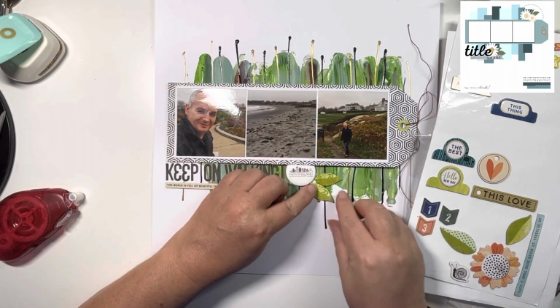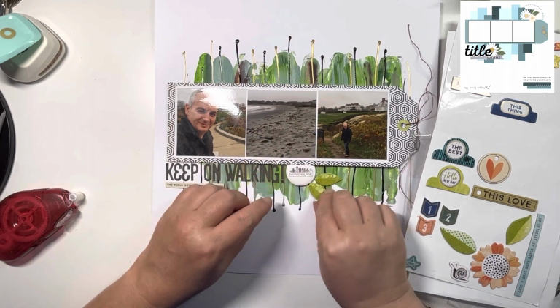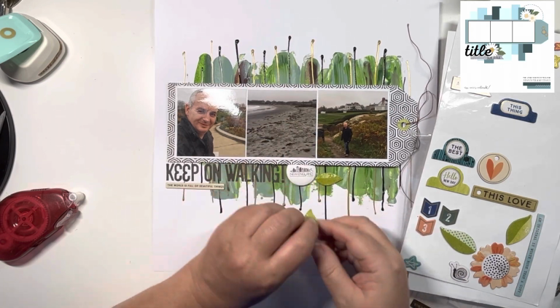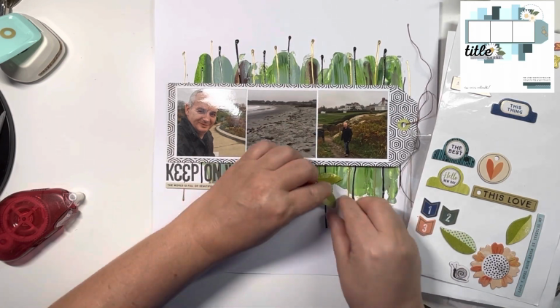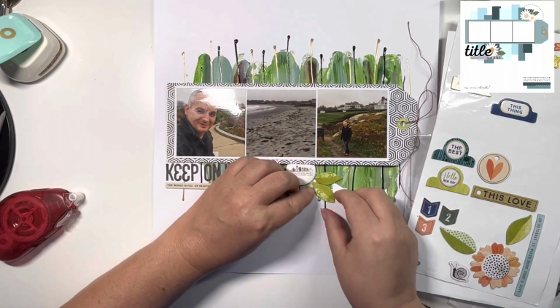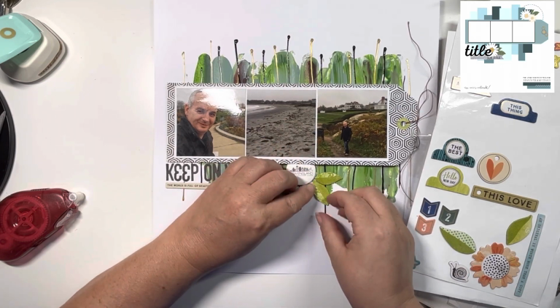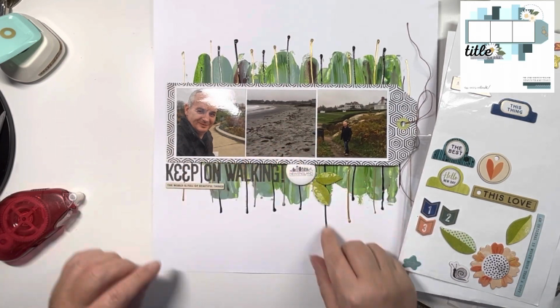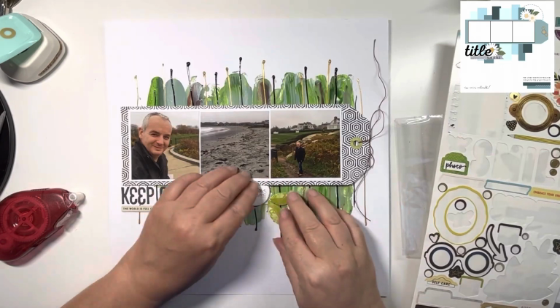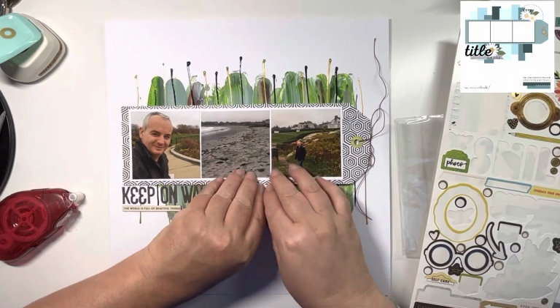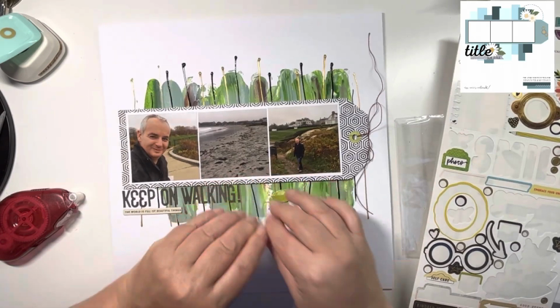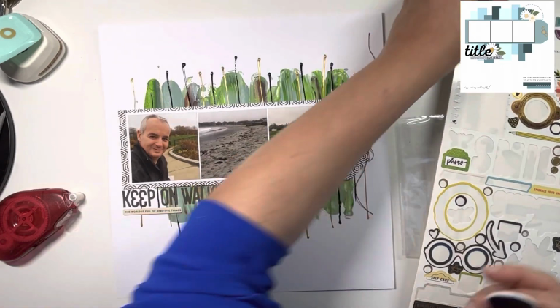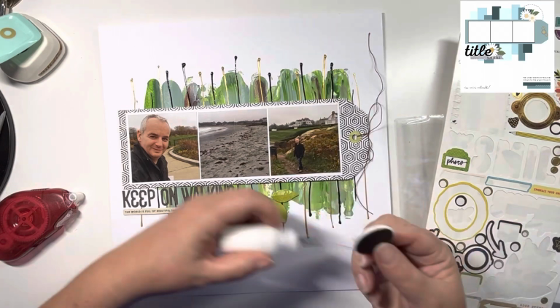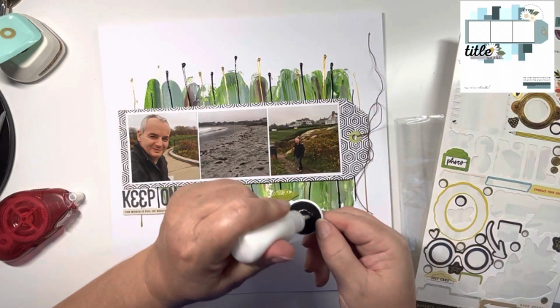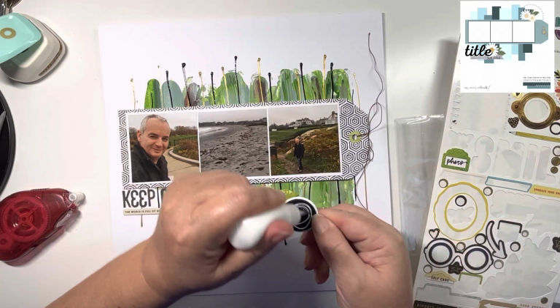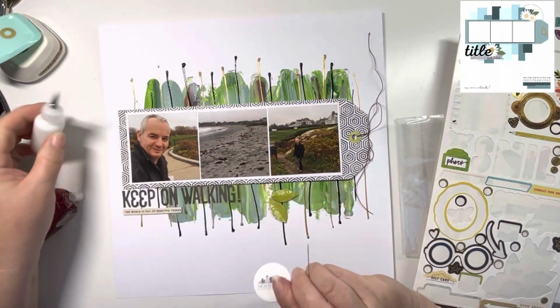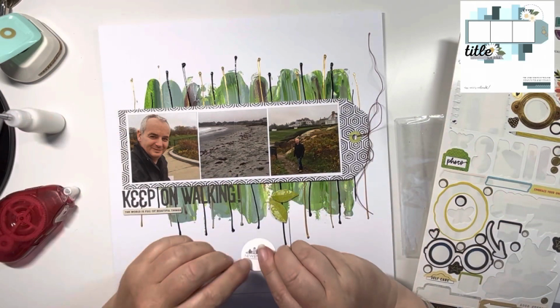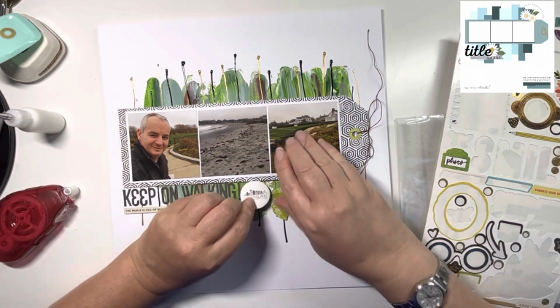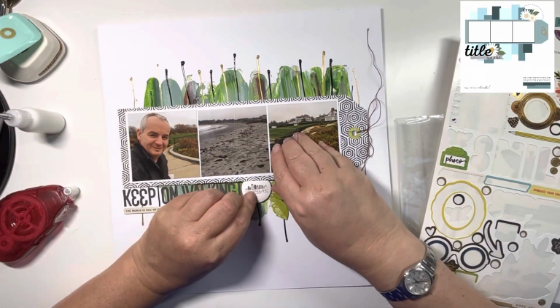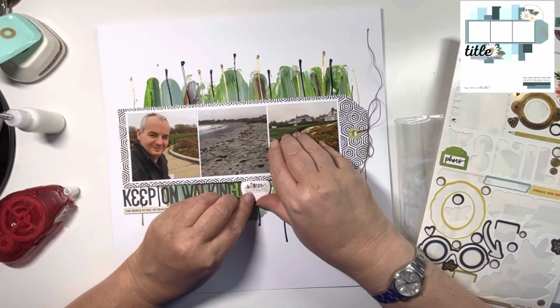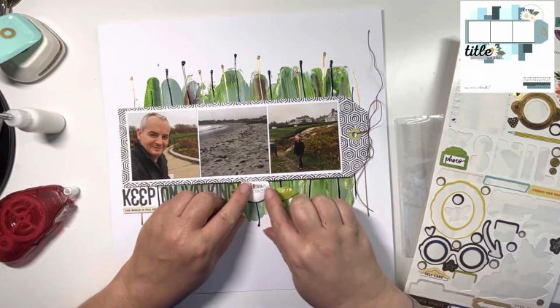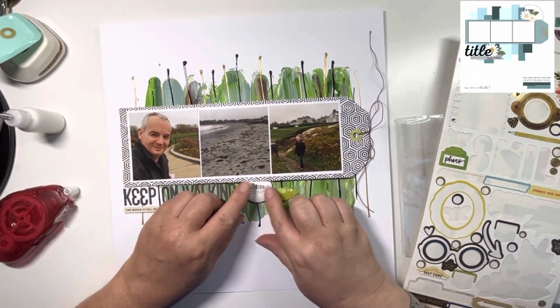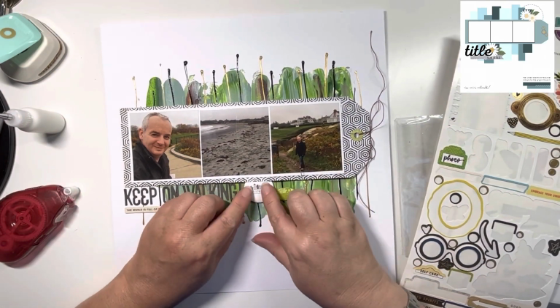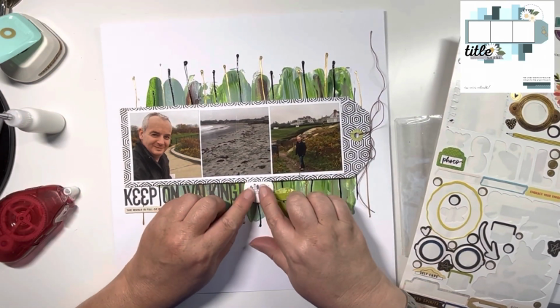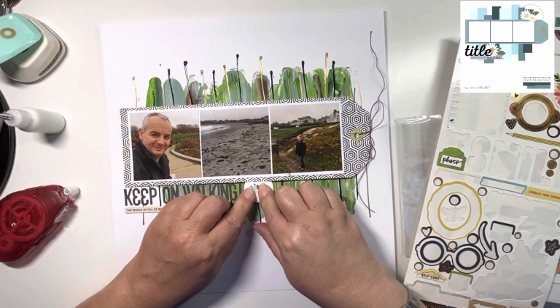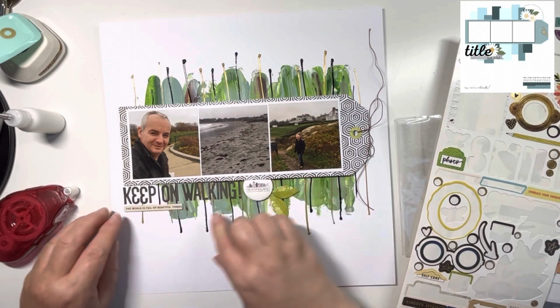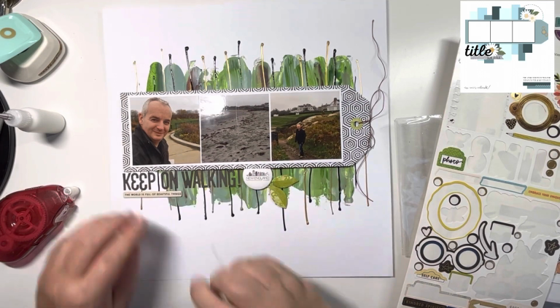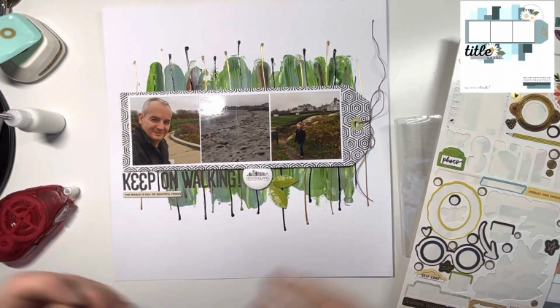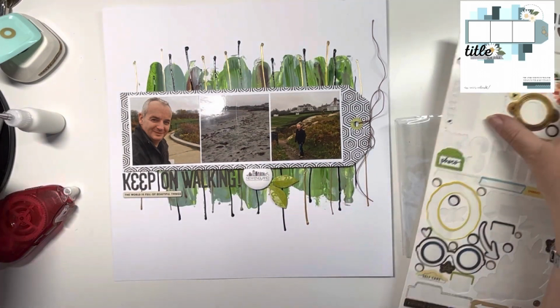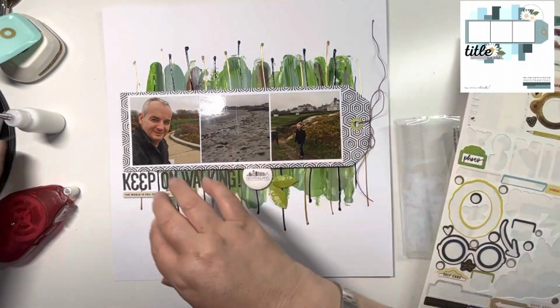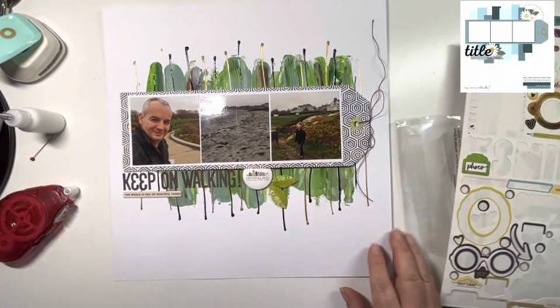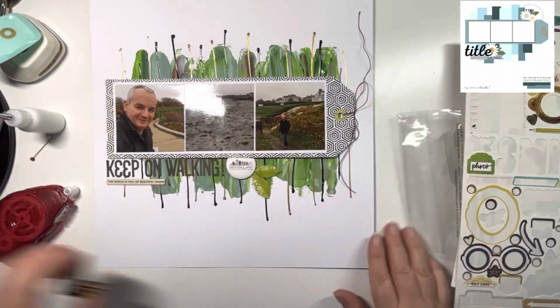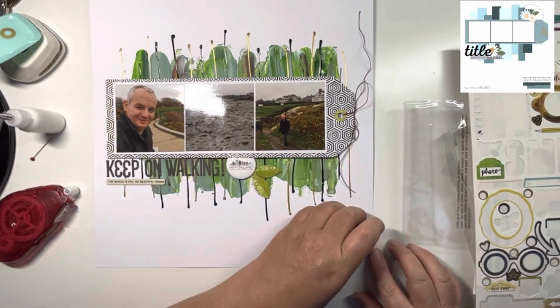I didn't know which point to point into the badge, but I got there in the end. Just gluing that flare badge down. After I finish filming, I will go around and glue down all of the chipboard on this layout using some wet glue.